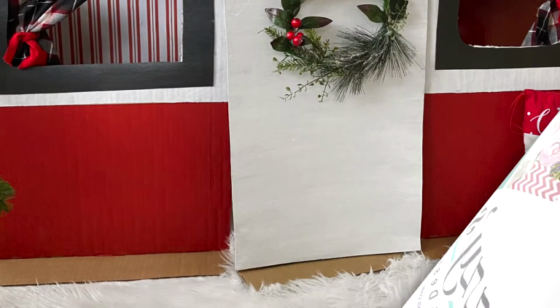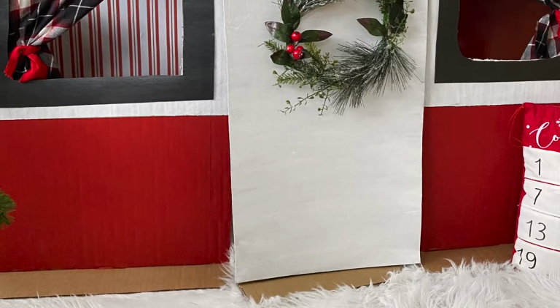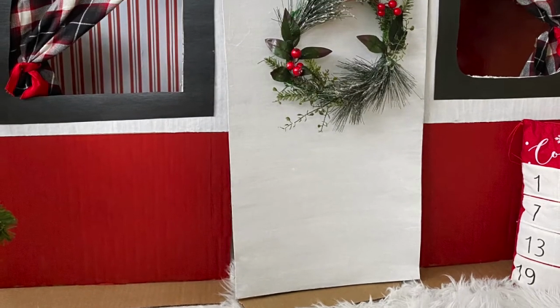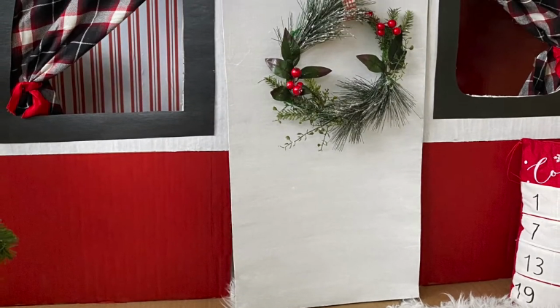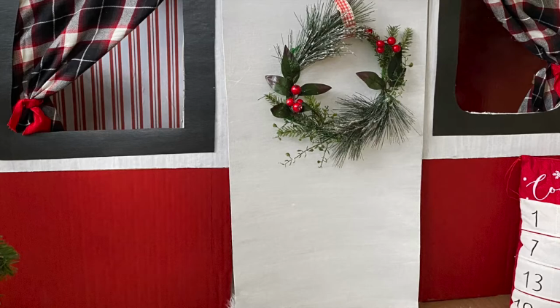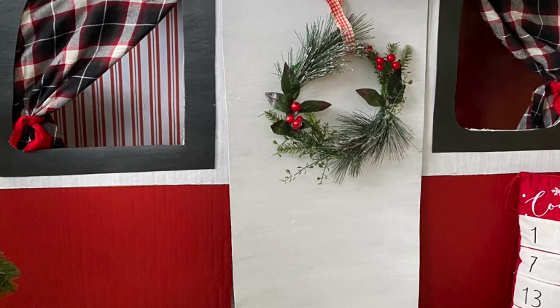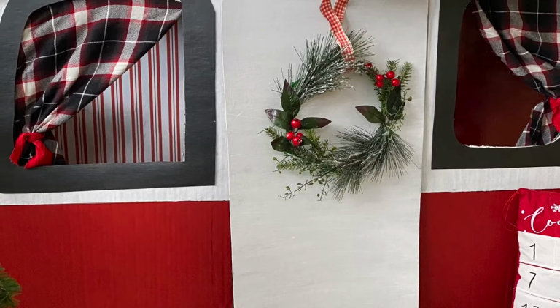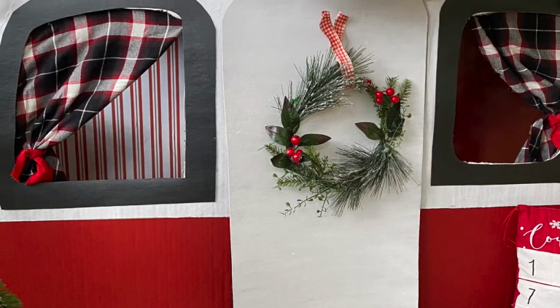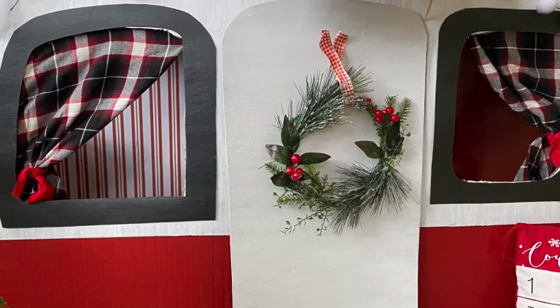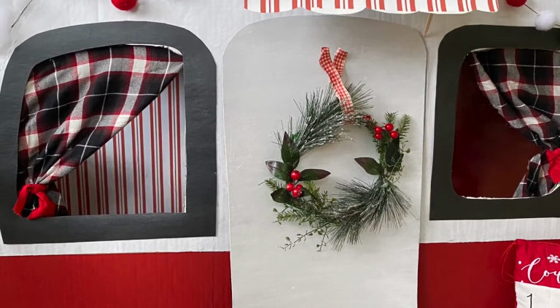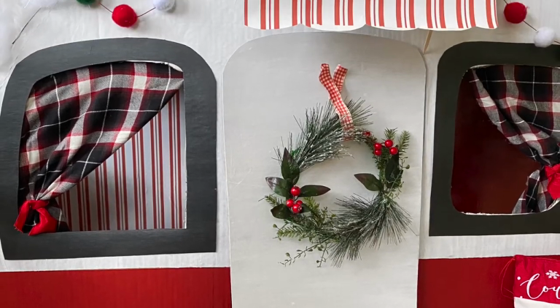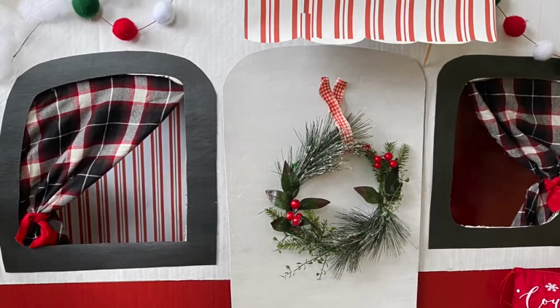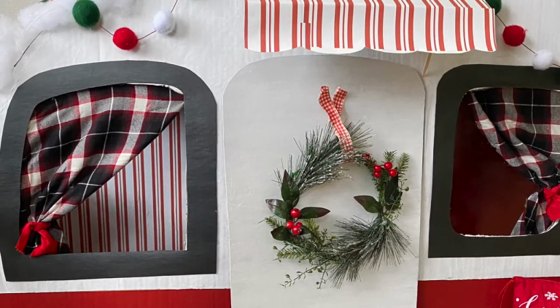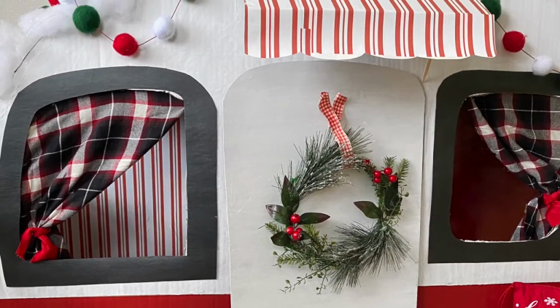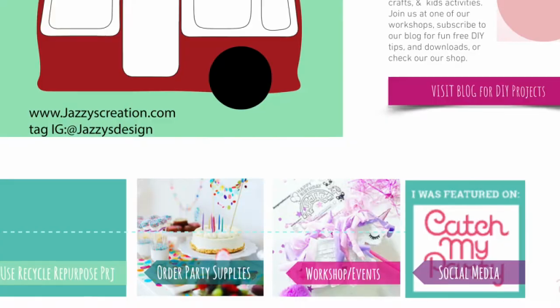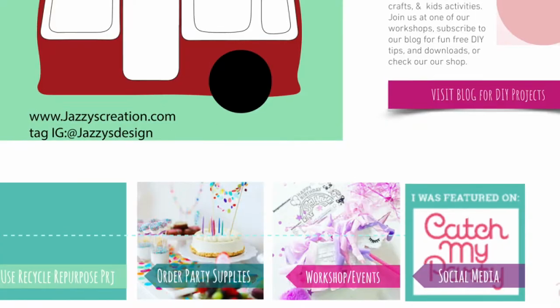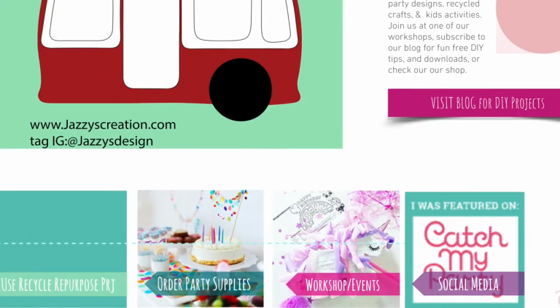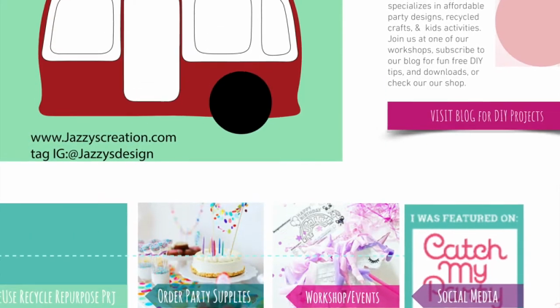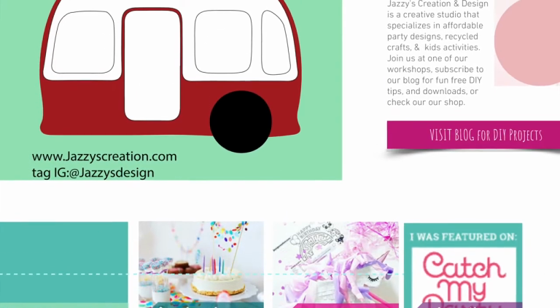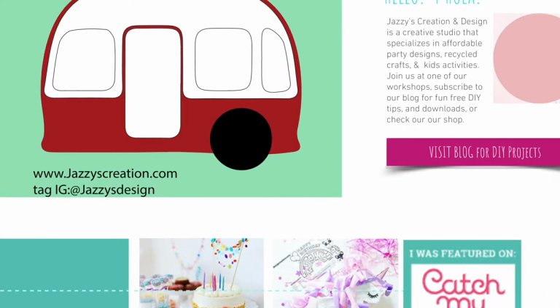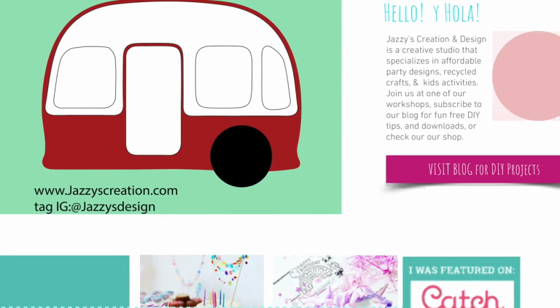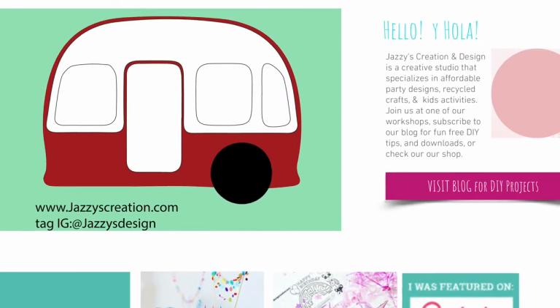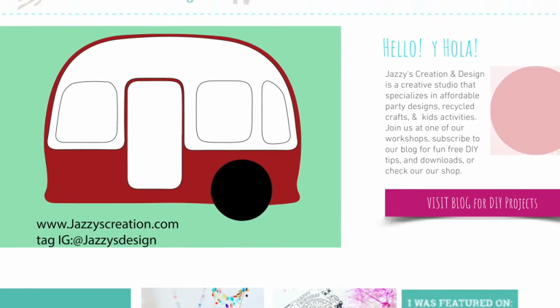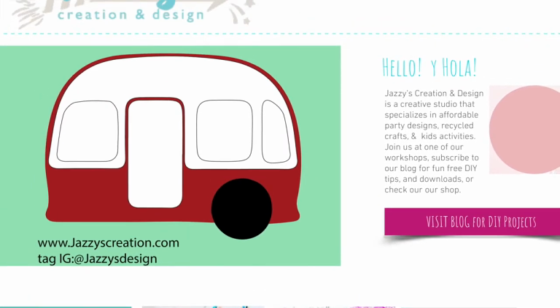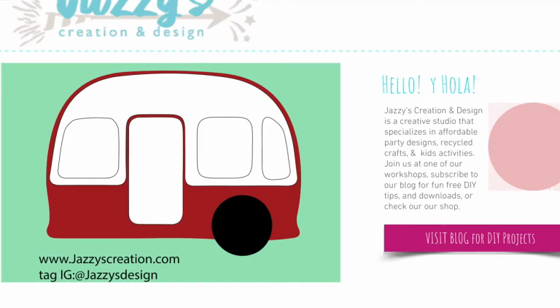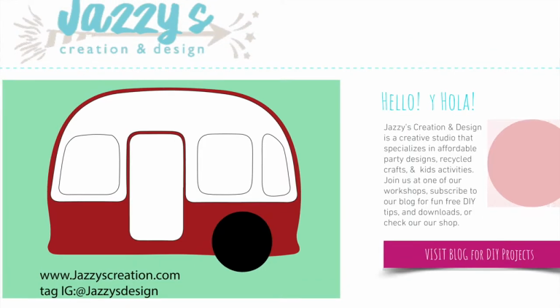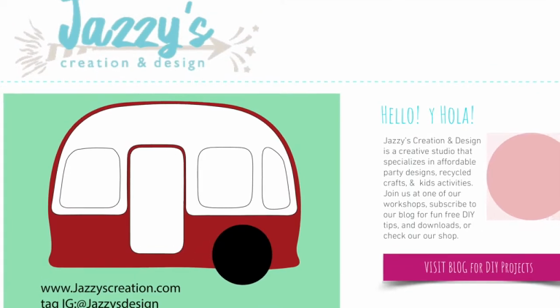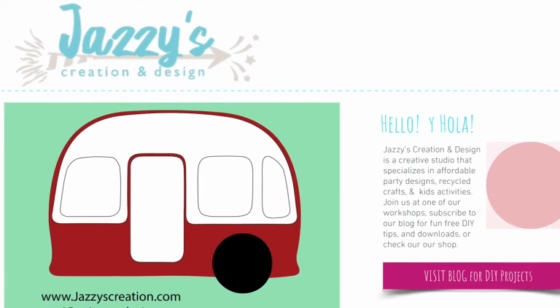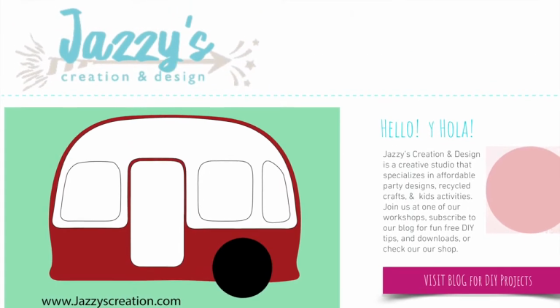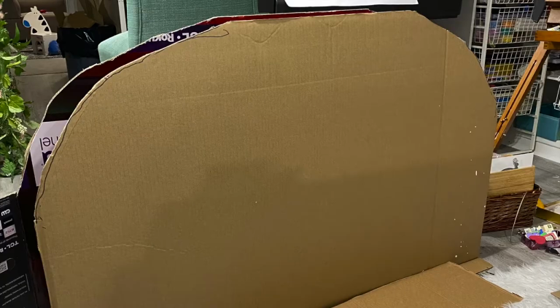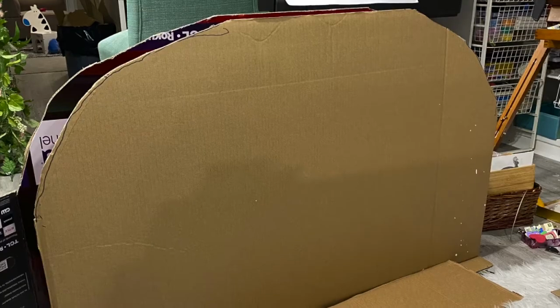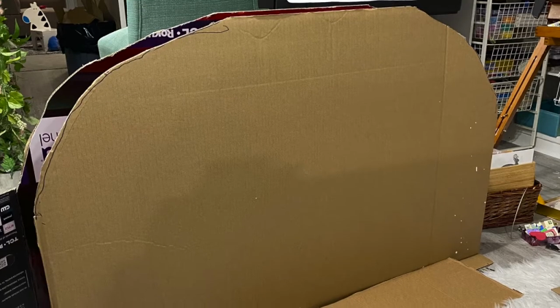Hello everyone, Marilyn here from Jazz's Creation Design. Today we are making a holiday camper RV. So let's get started.